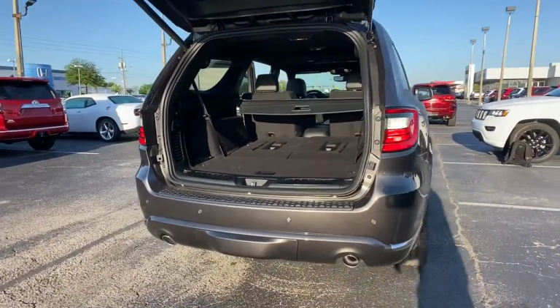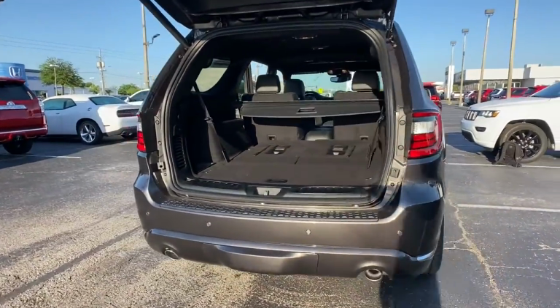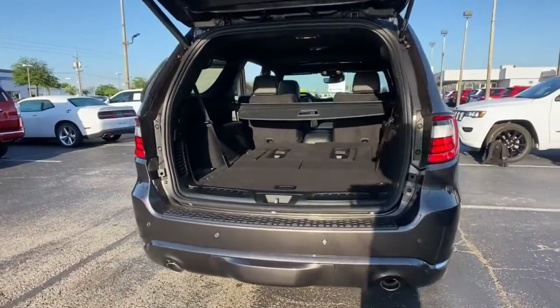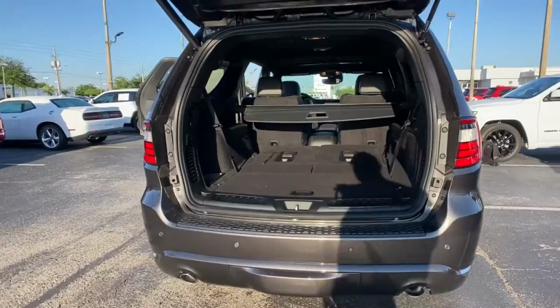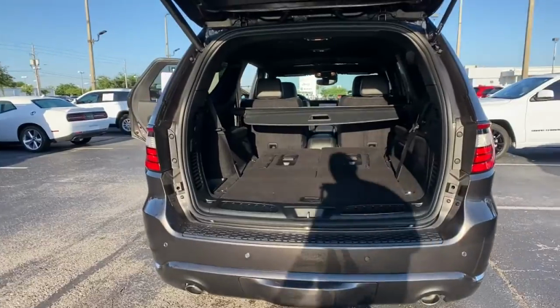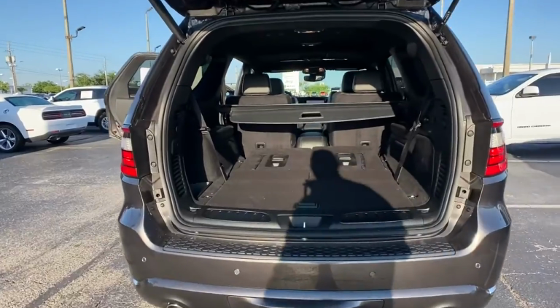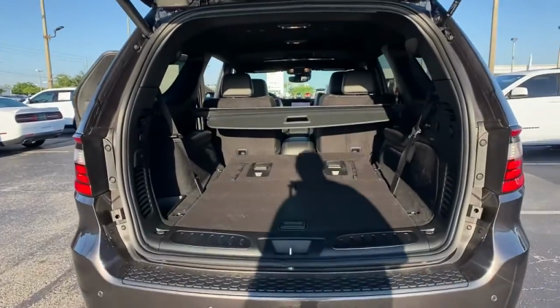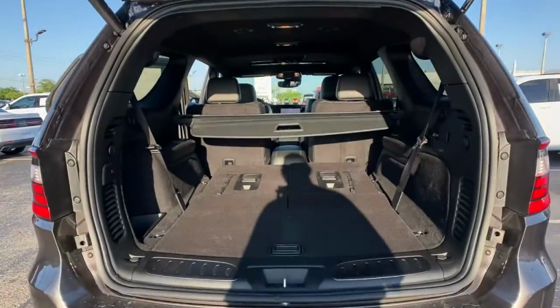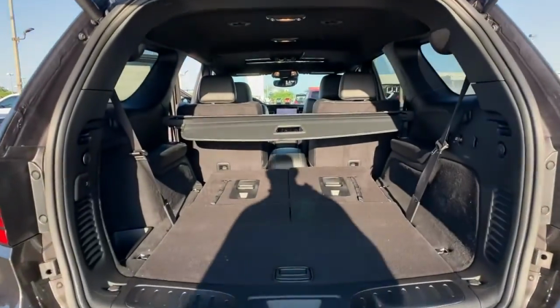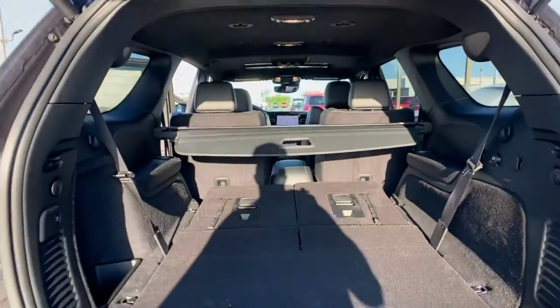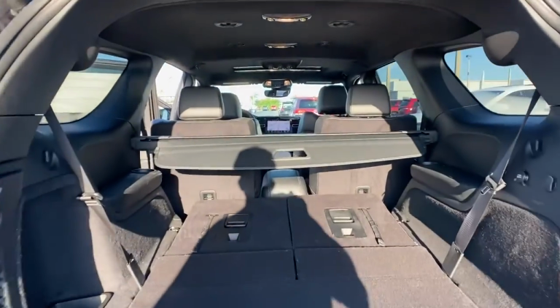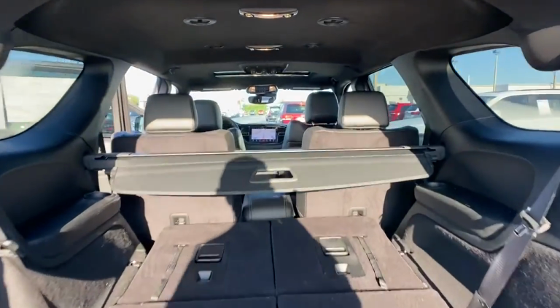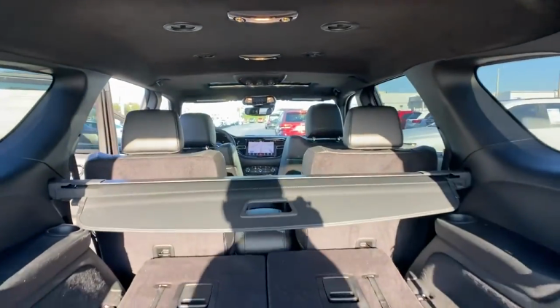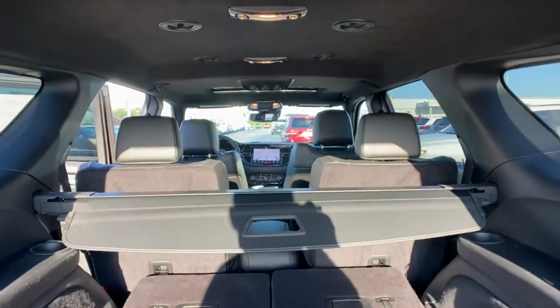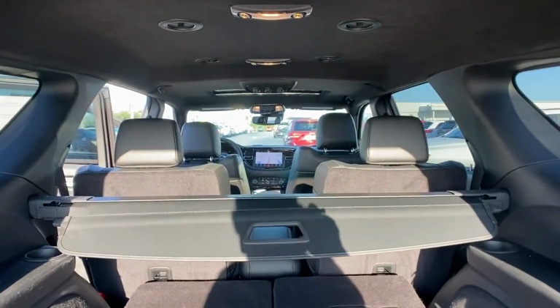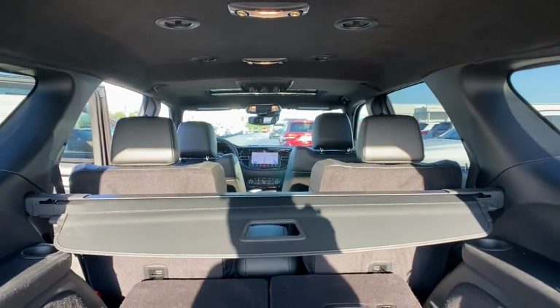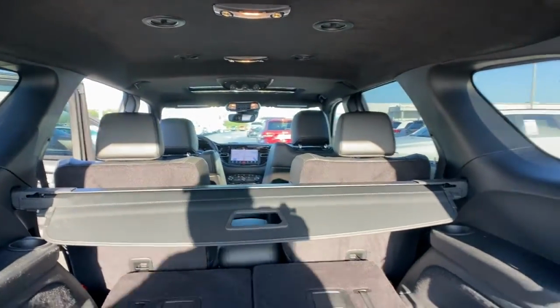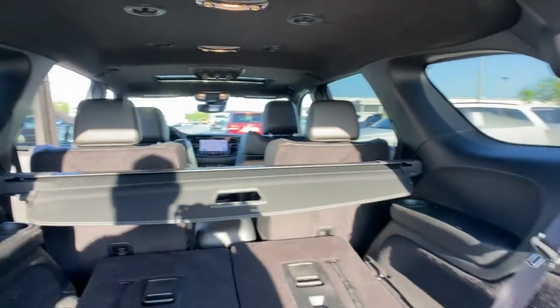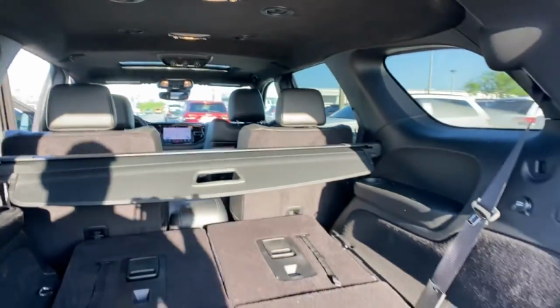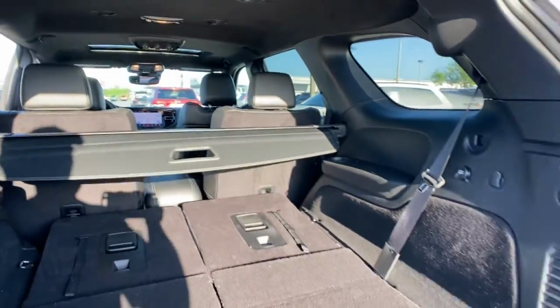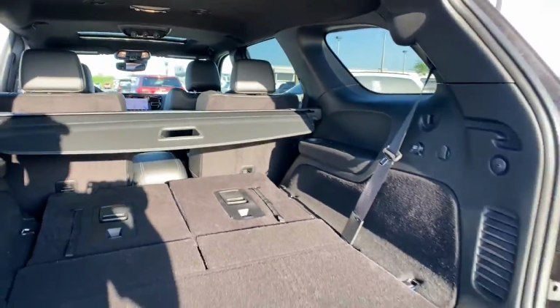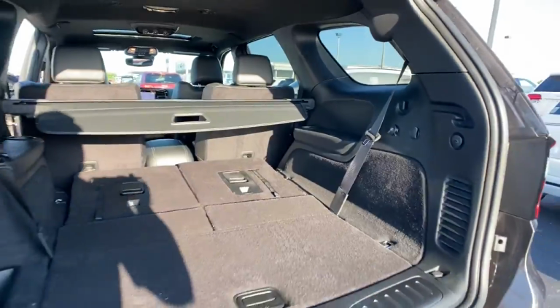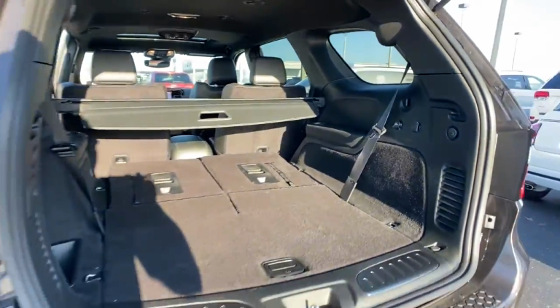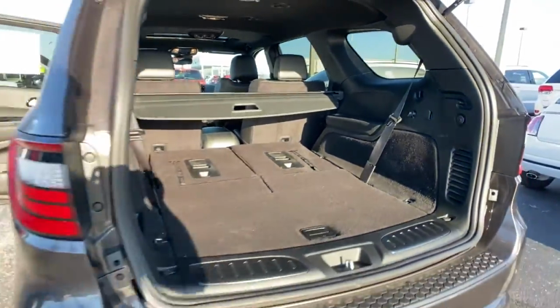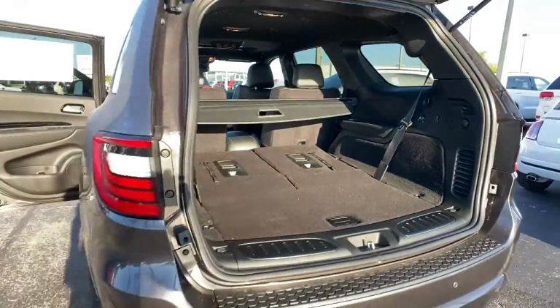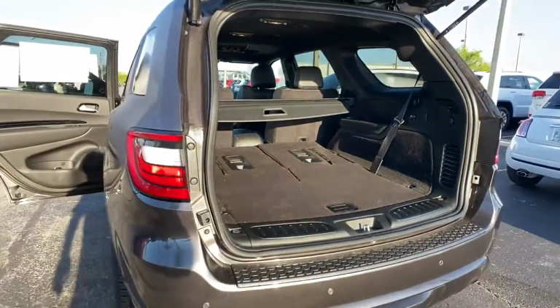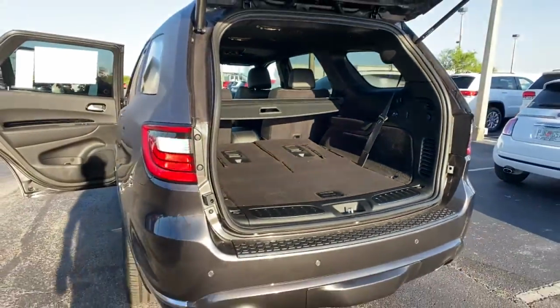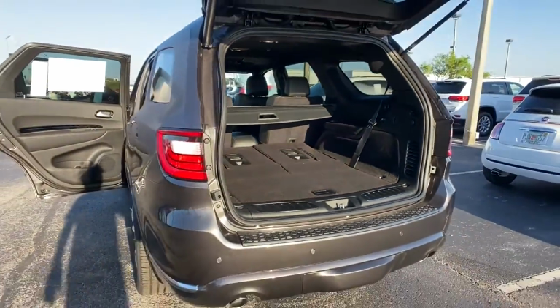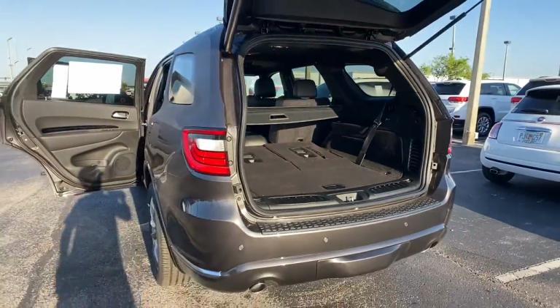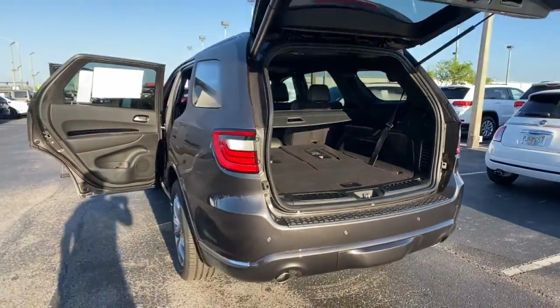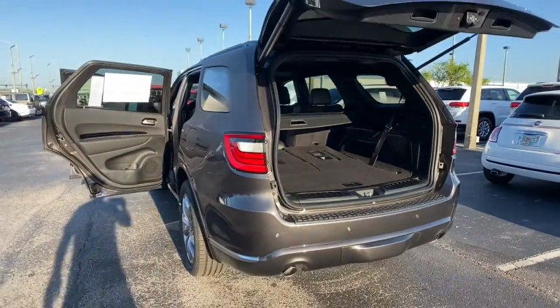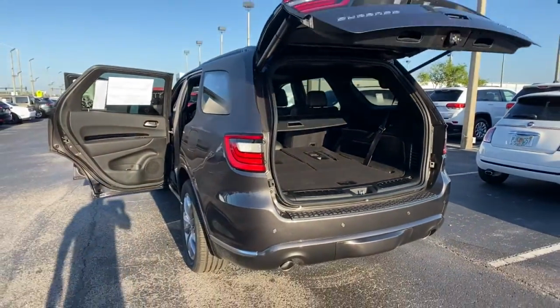Cooled front seats, fog lamps, premium sound system, and keyless start. Why skimp on capability? Get the SUV that's up to the task — the Durango.